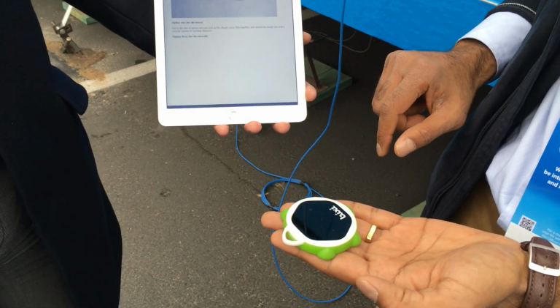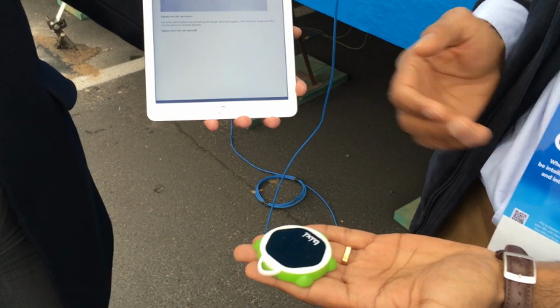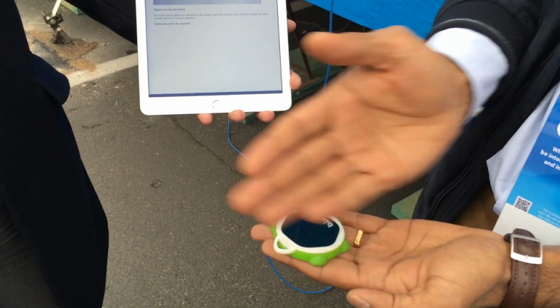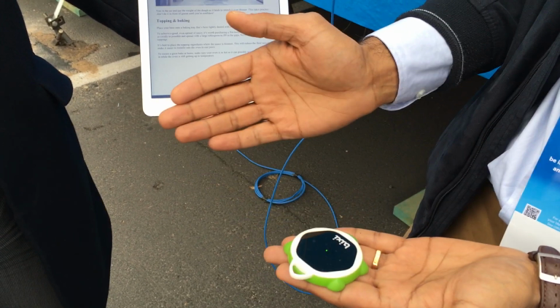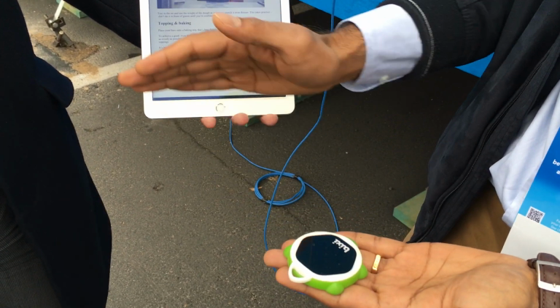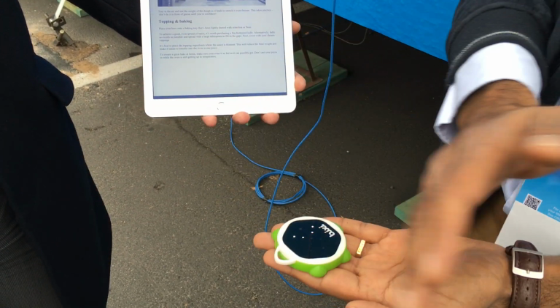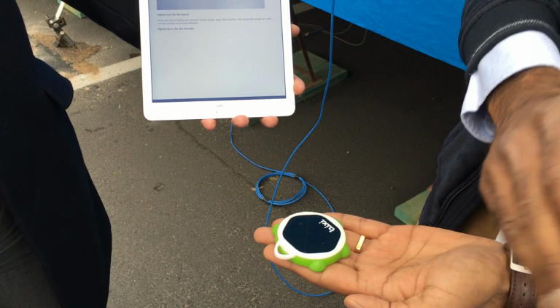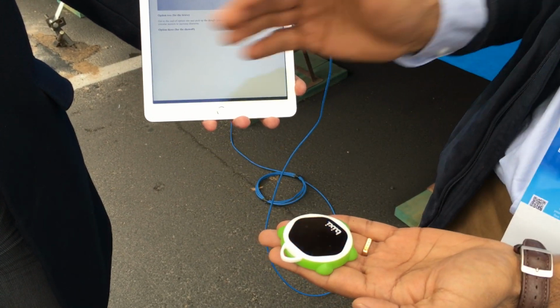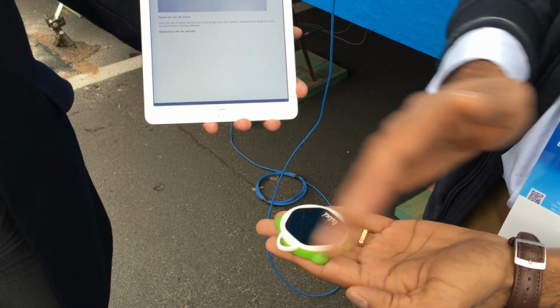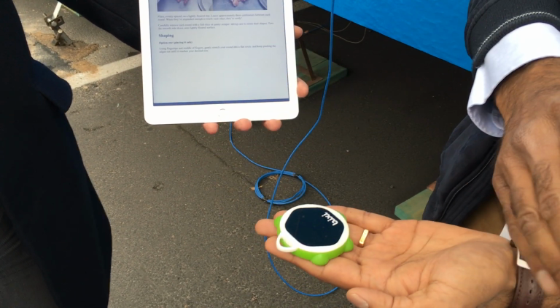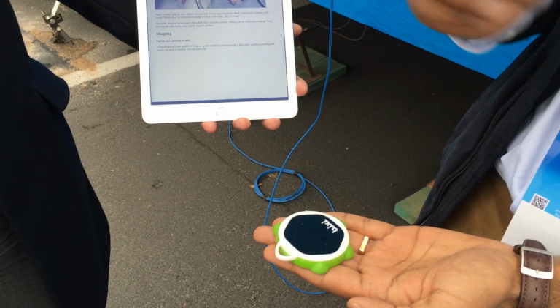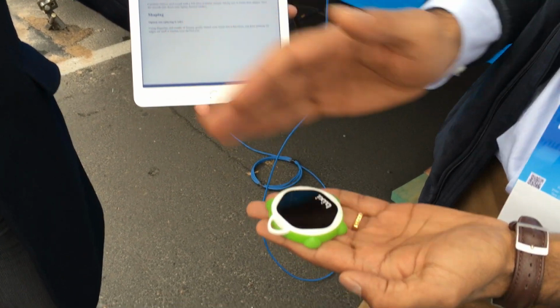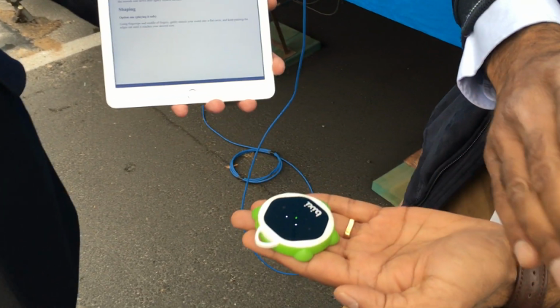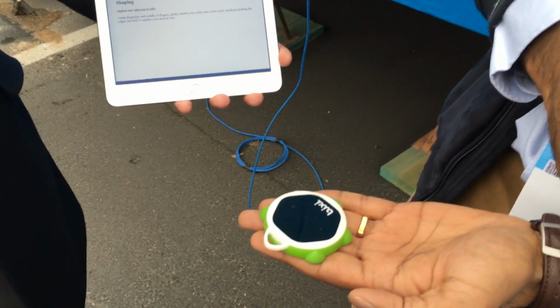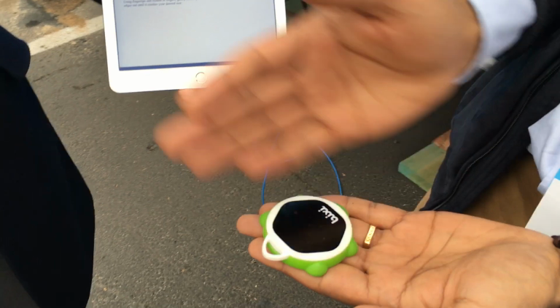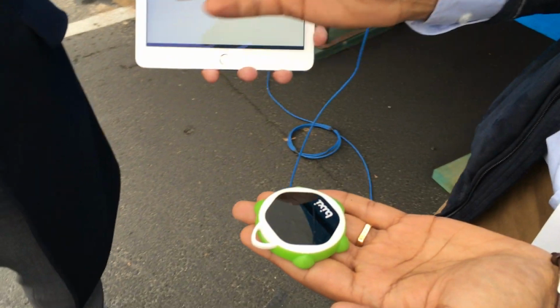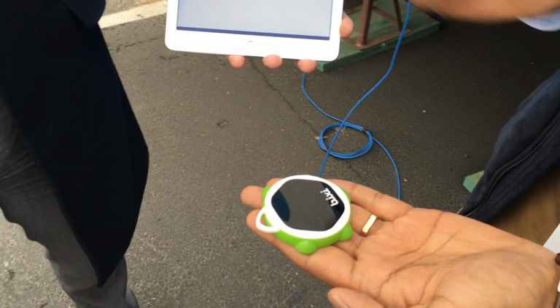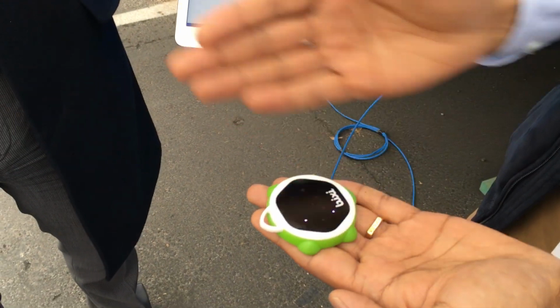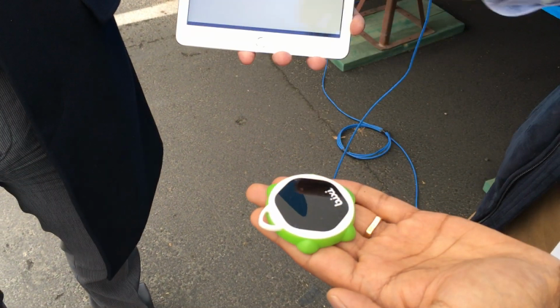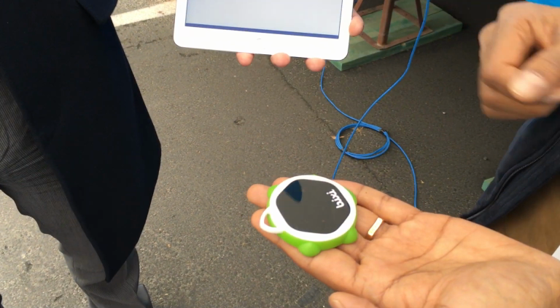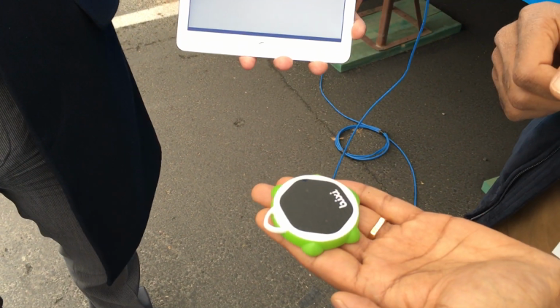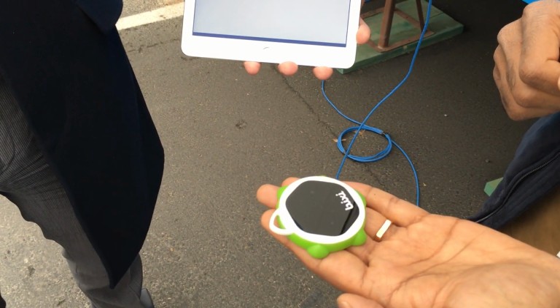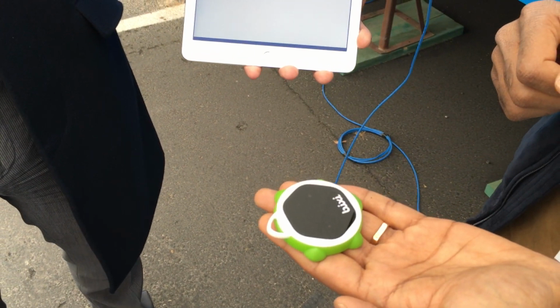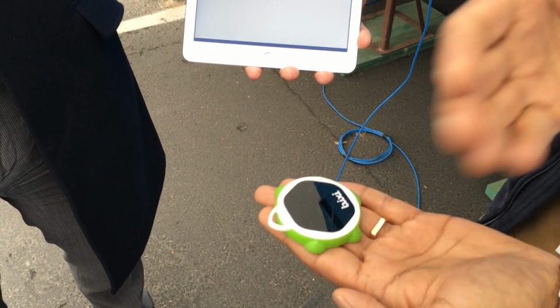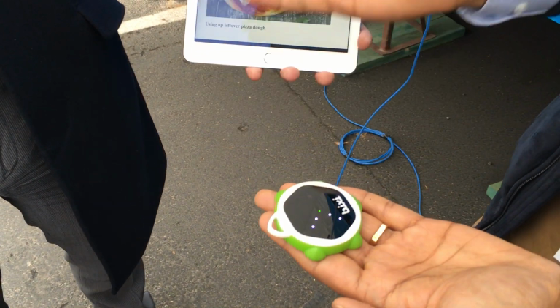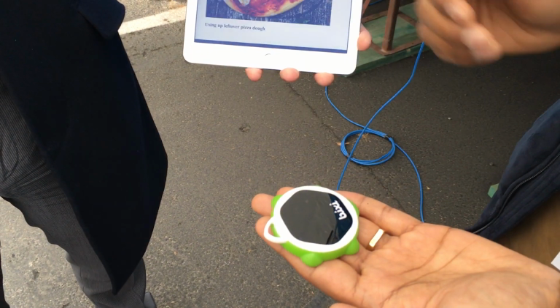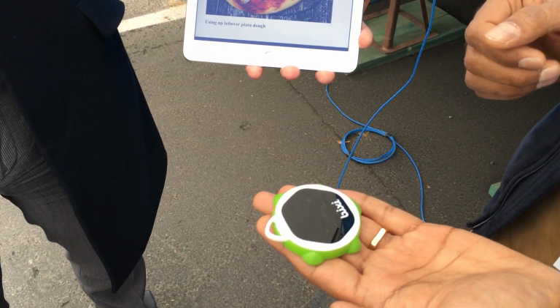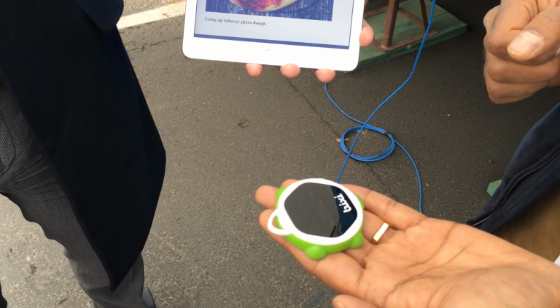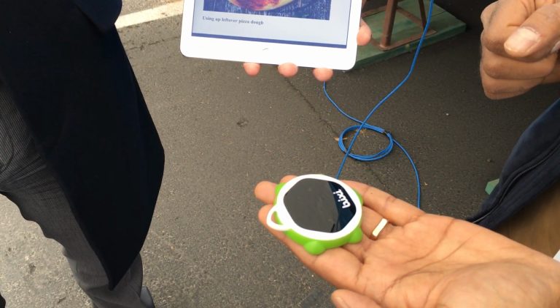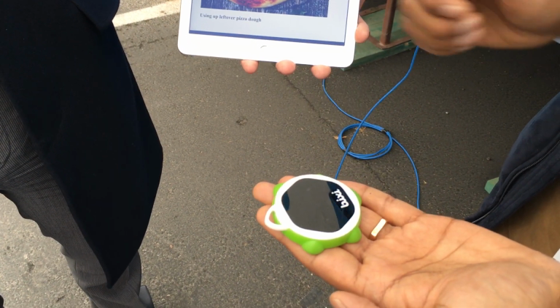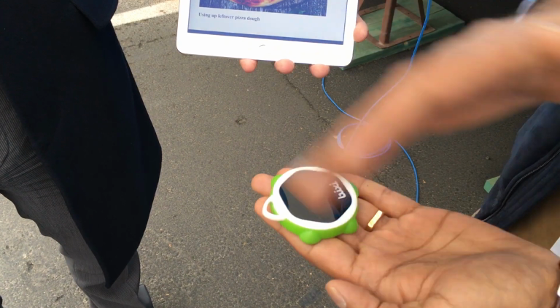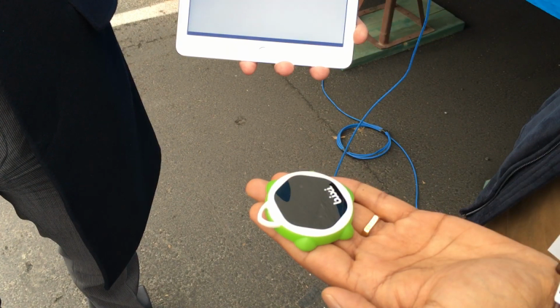Its Kickstarter campaign will launch in February. Again, the product is Bixi, one of the very cool things we are seeing at CES 2016 at Tom's Guide. Good night!